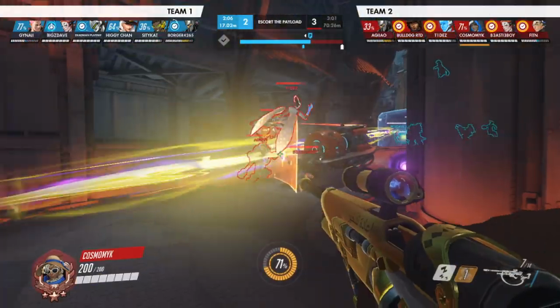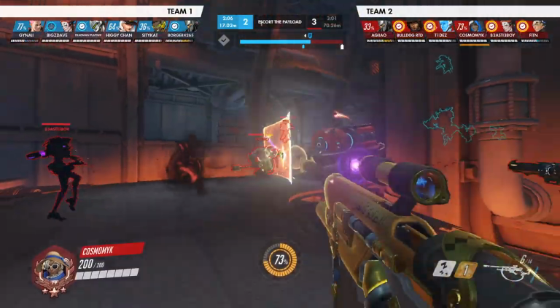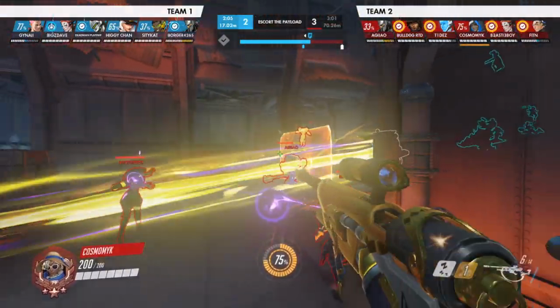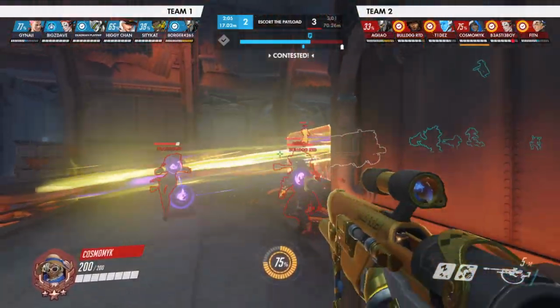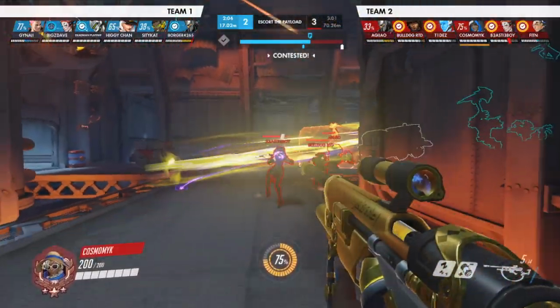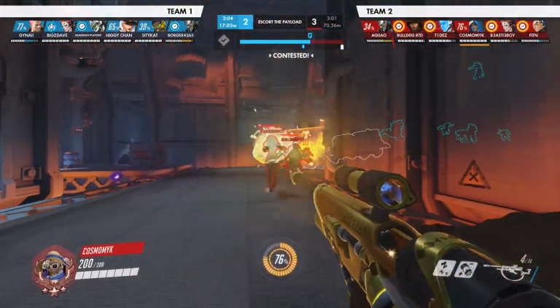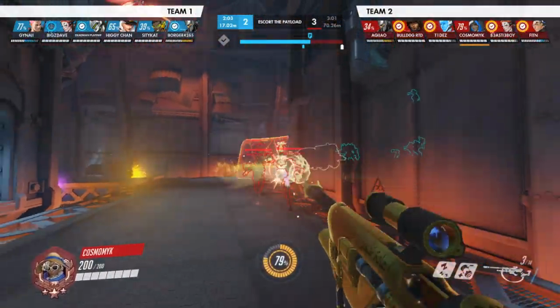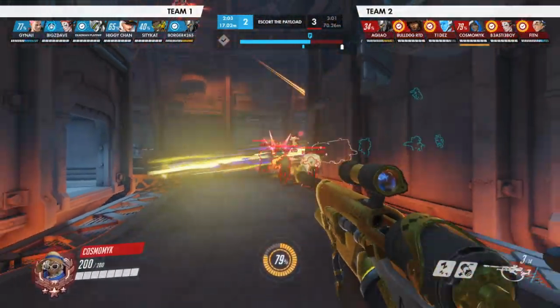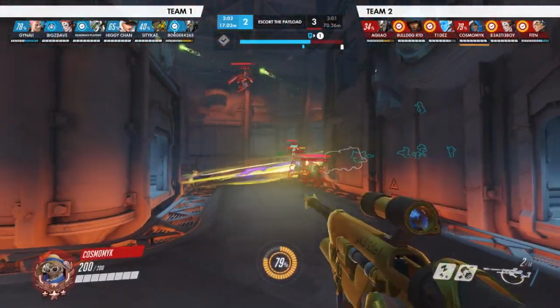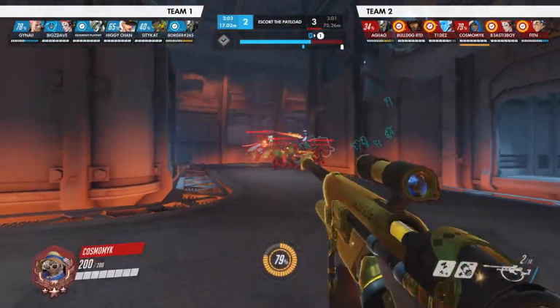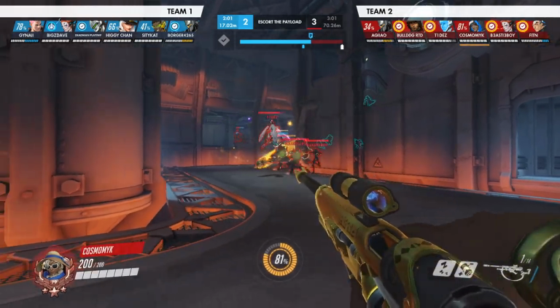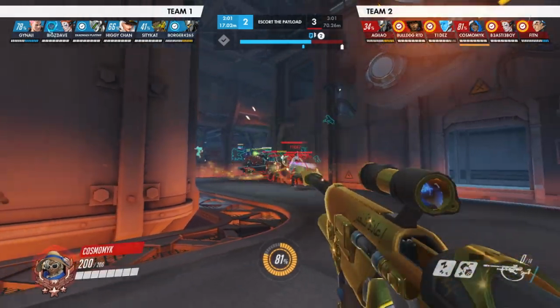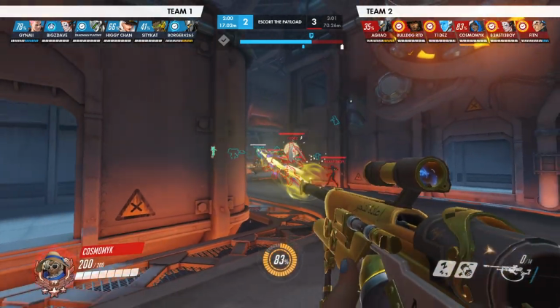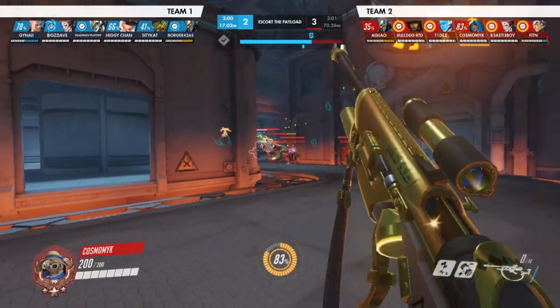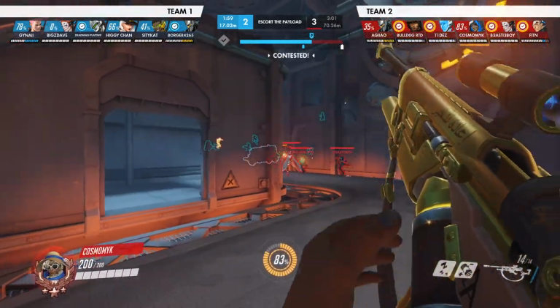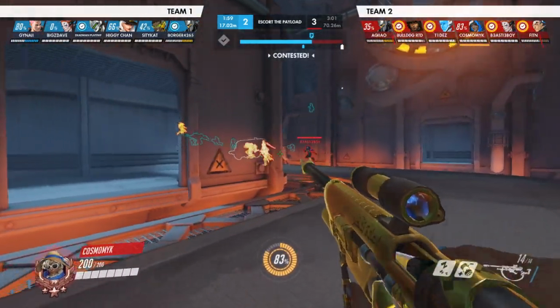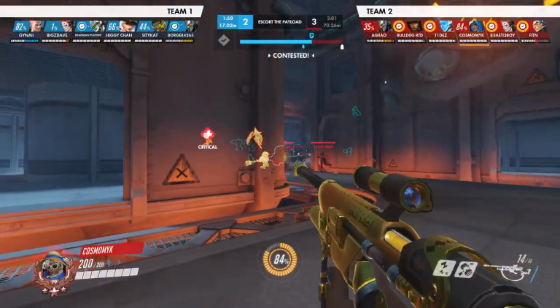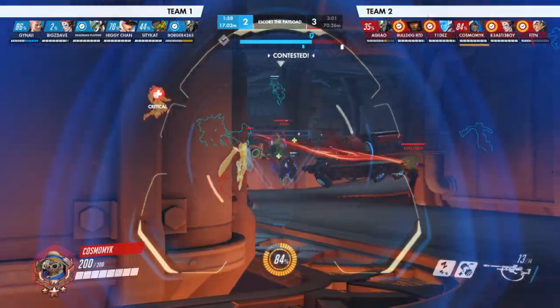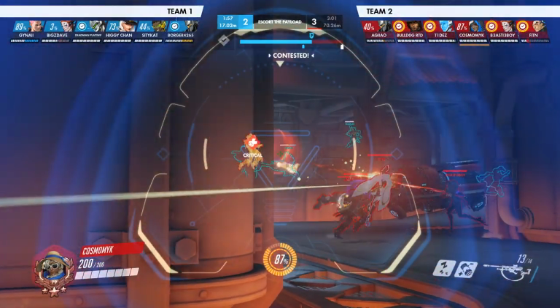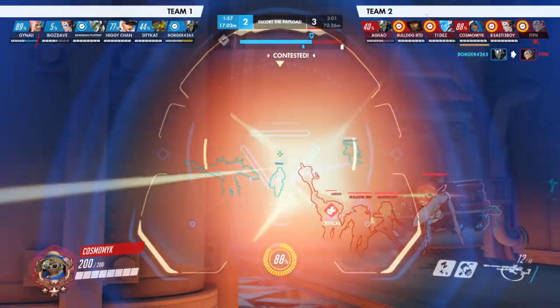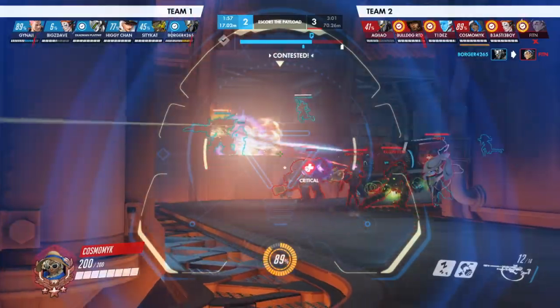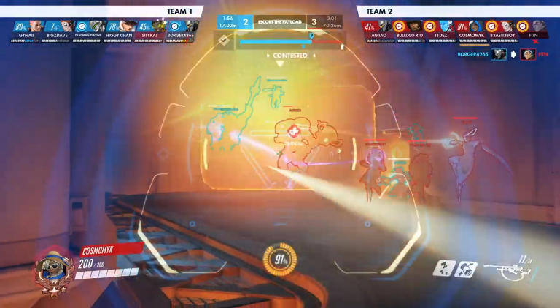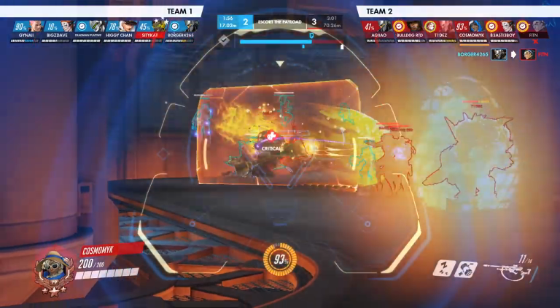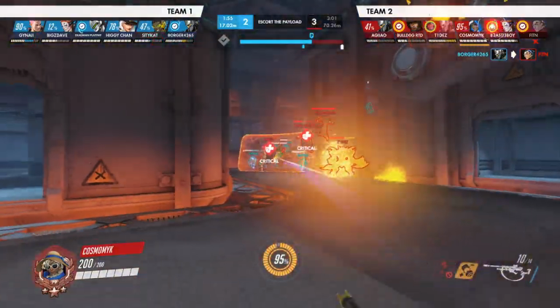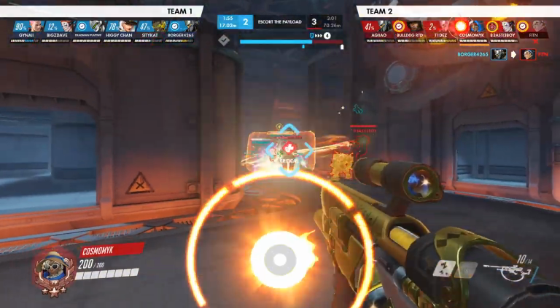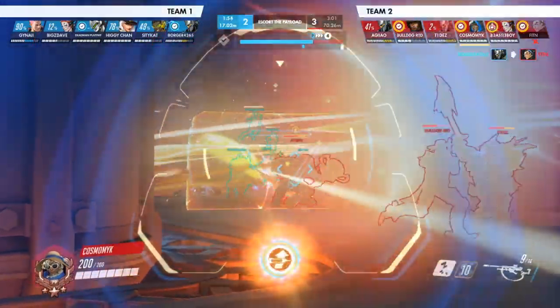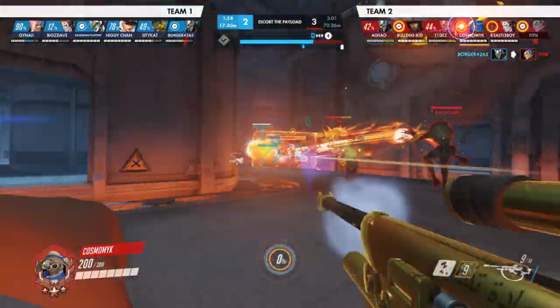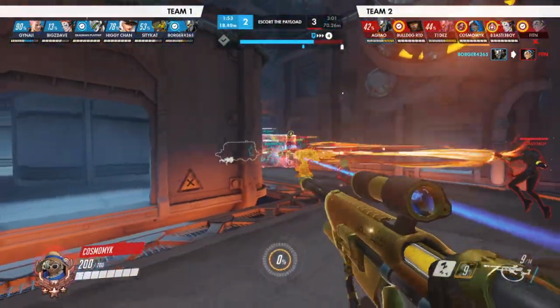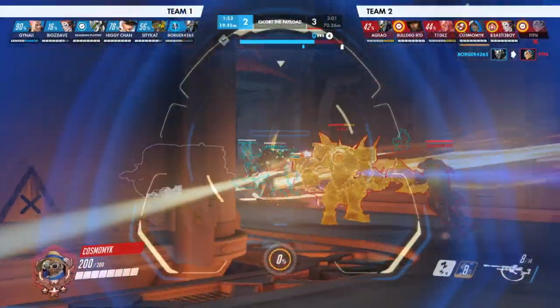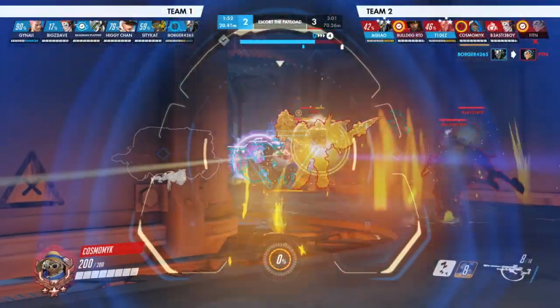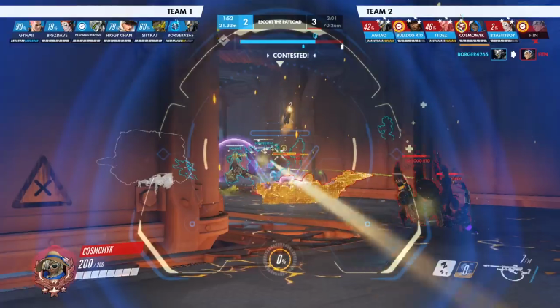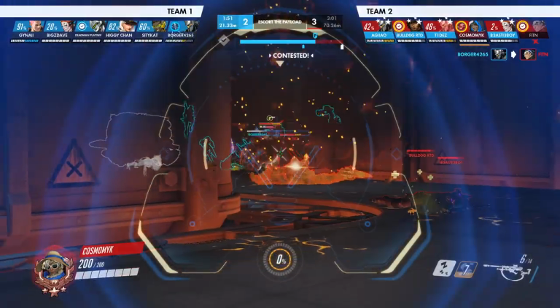Moving on, you're doing normal Ana things — staying scoped in, healing some shots. I would probably just stay scoped in at this distance with no threats. You do scope in, can't heal the Sigma in time, but you're pocketing the Rein as much as you can. You throw the nade and drop your nano on him immediately, which is good.